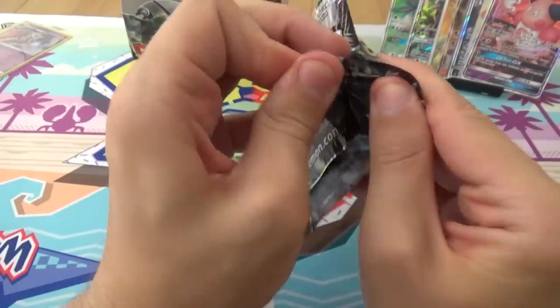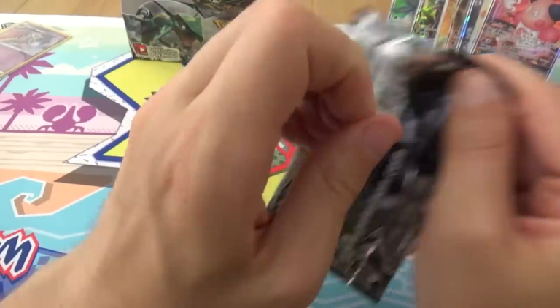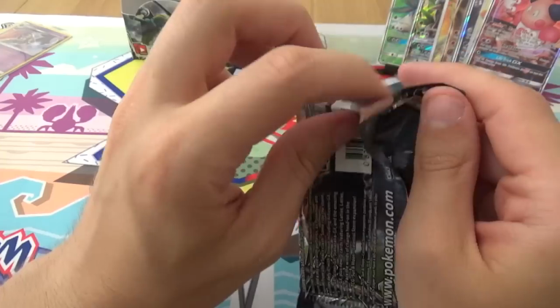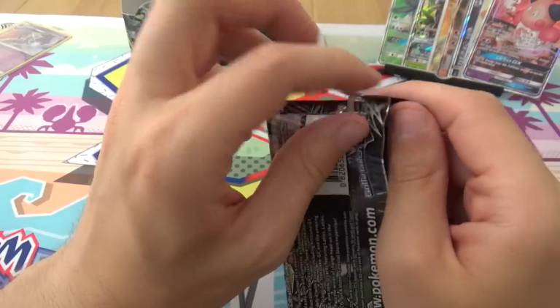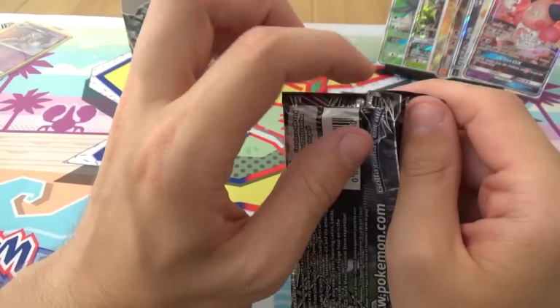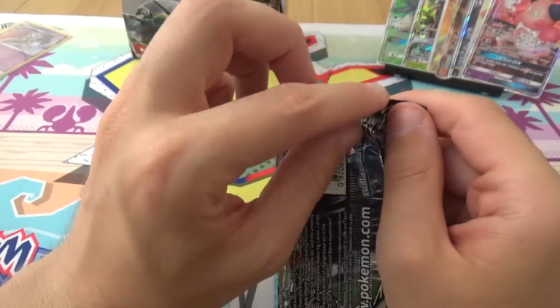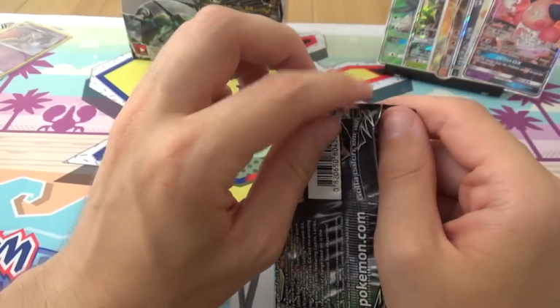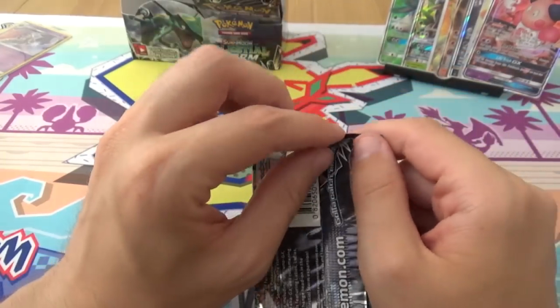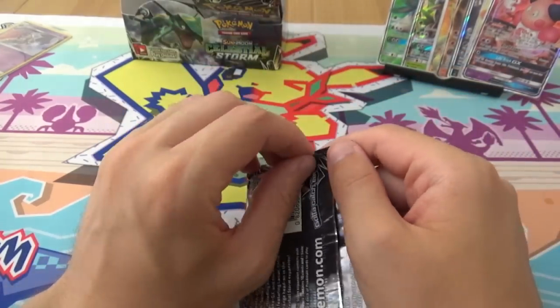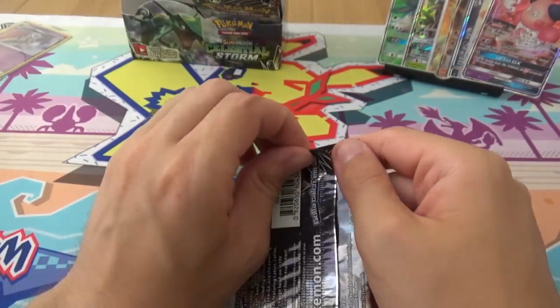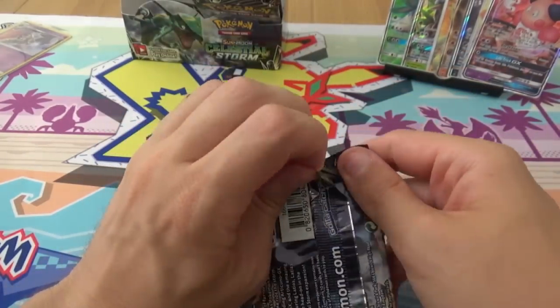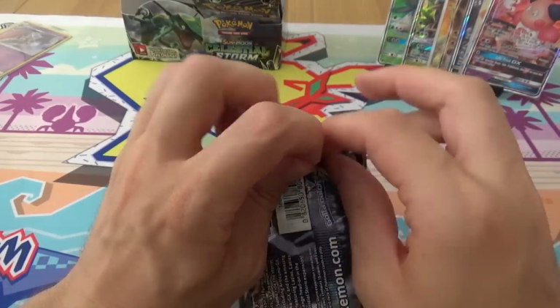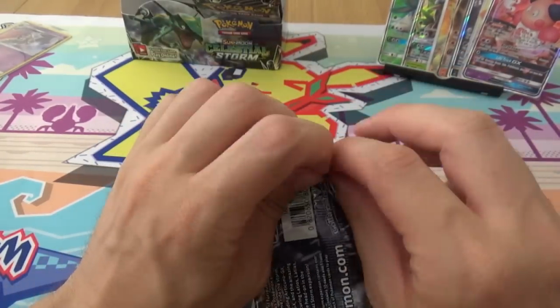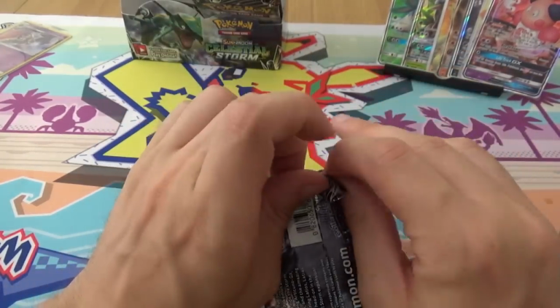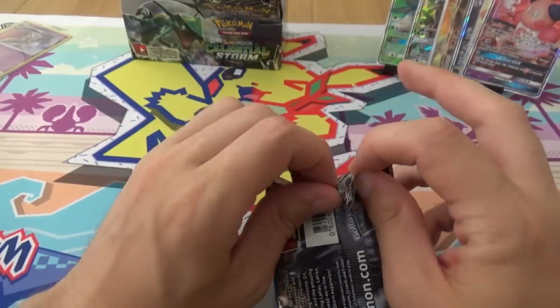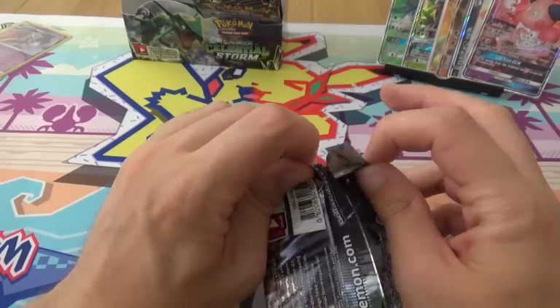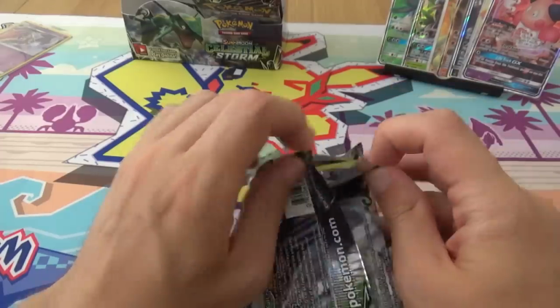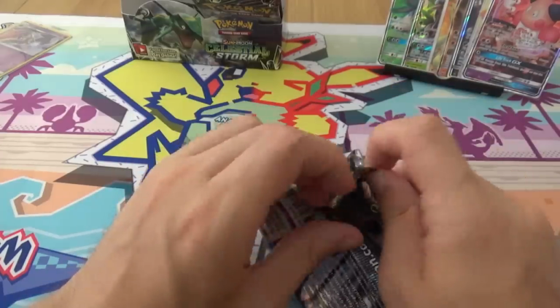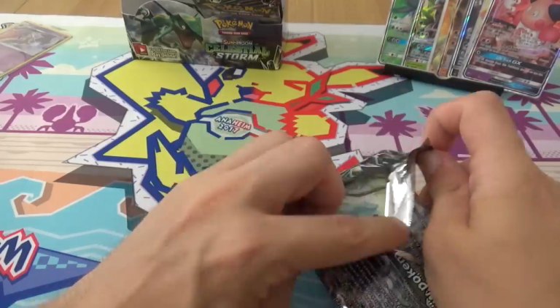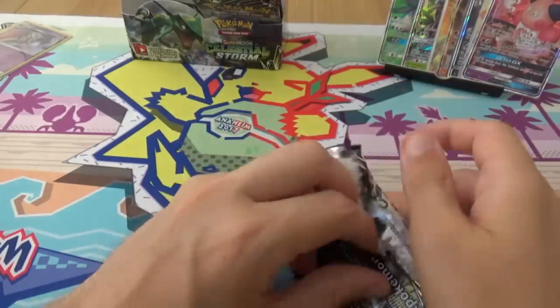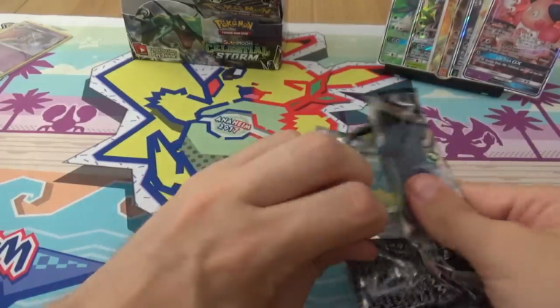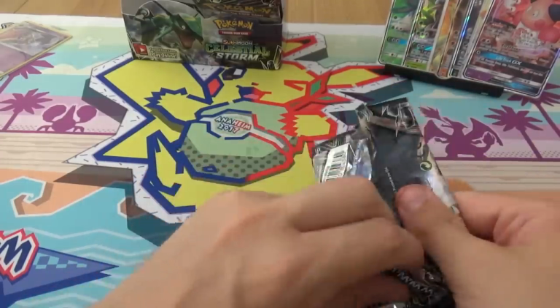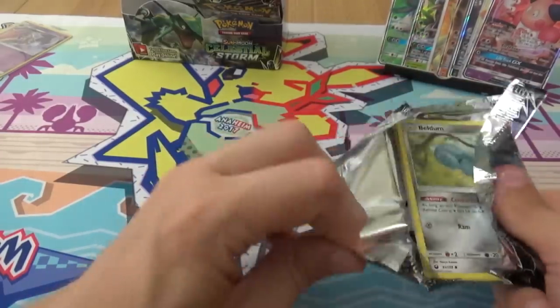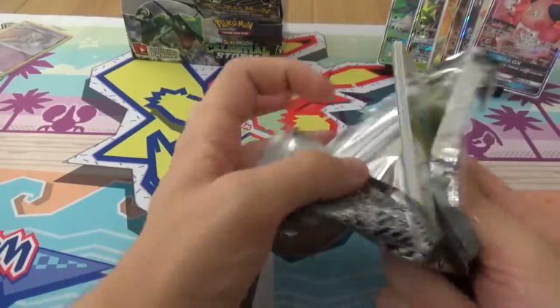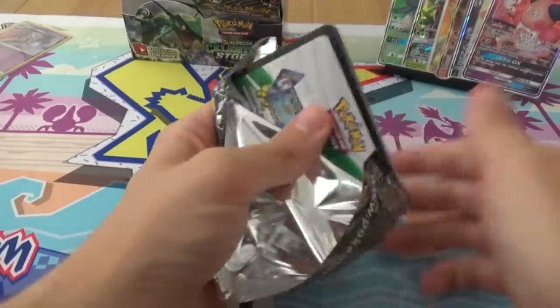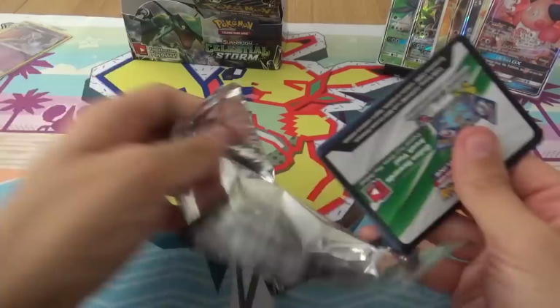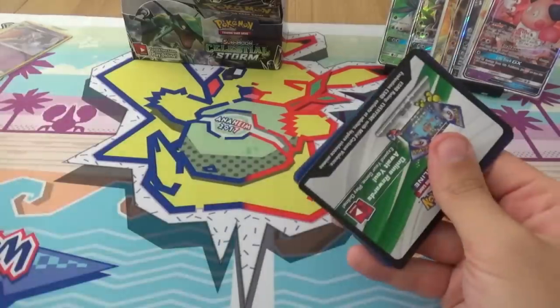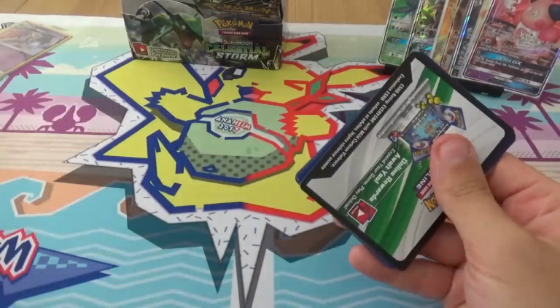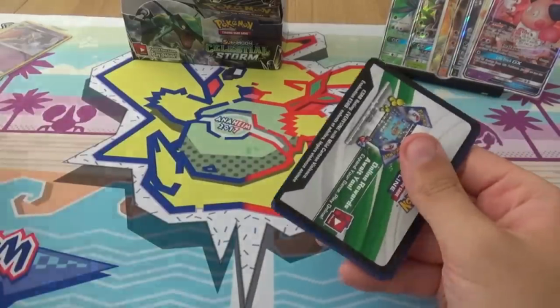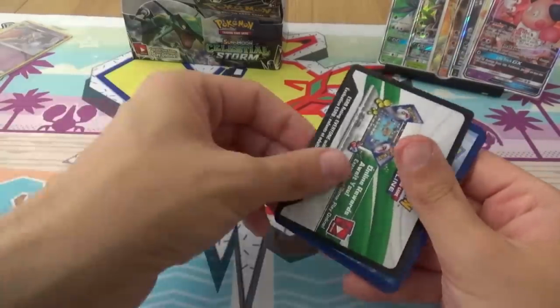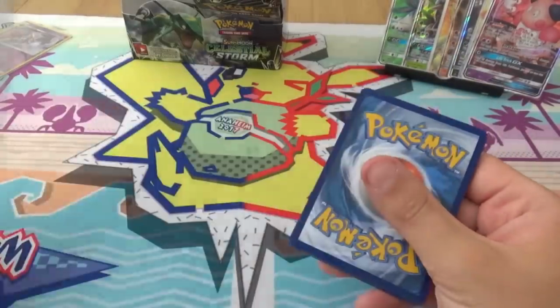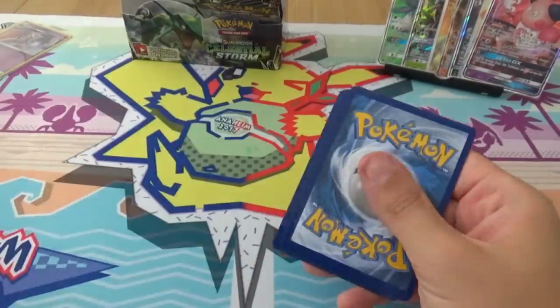So you might get constant hits now. I prefer the non-Rainbow Stack Attacker GX. Come on. Beggars can't be choosers. Yeah, they can.